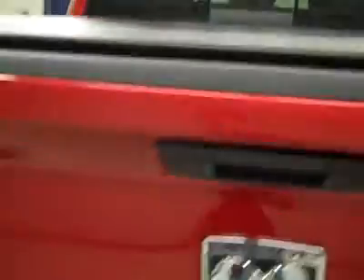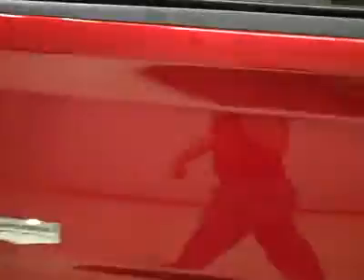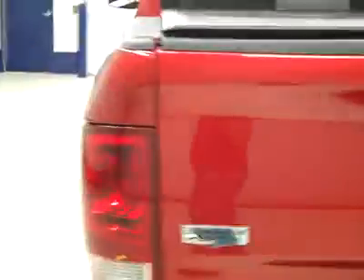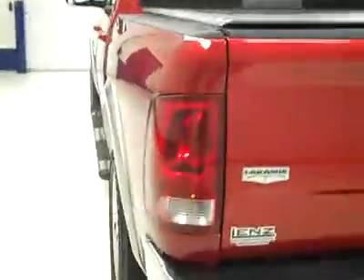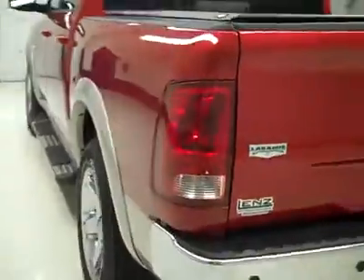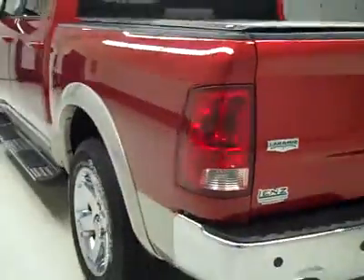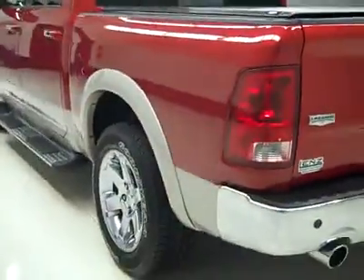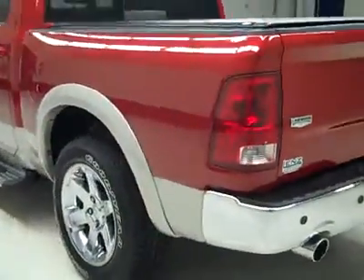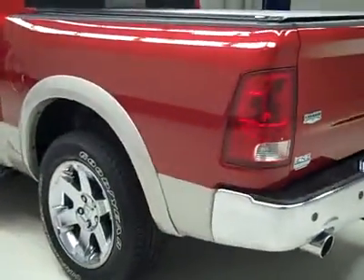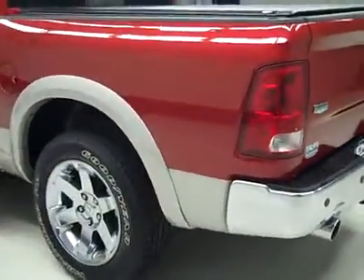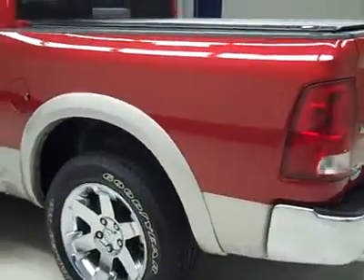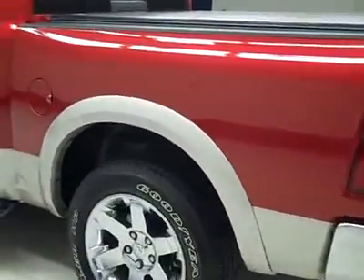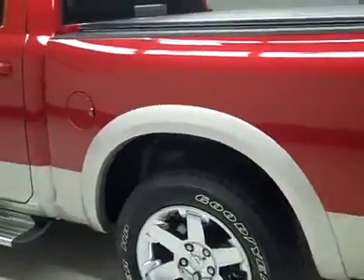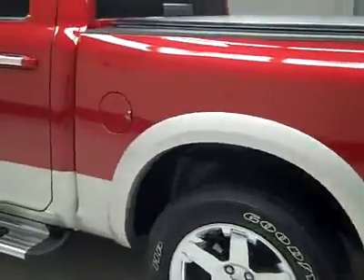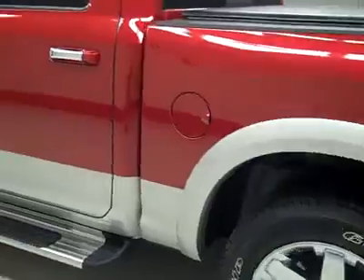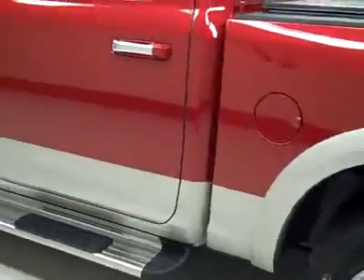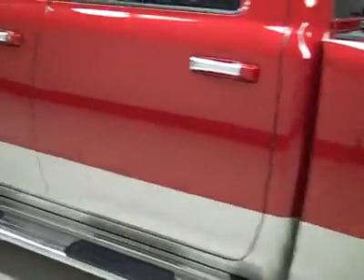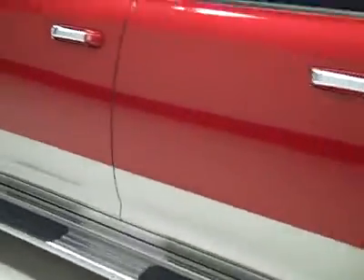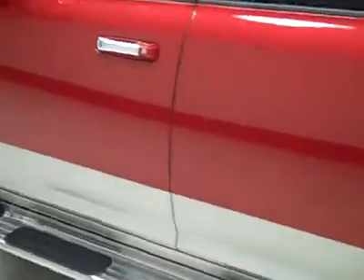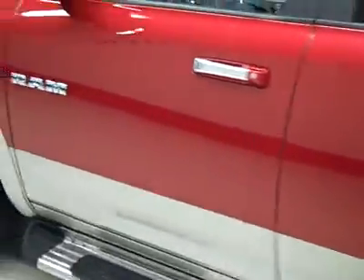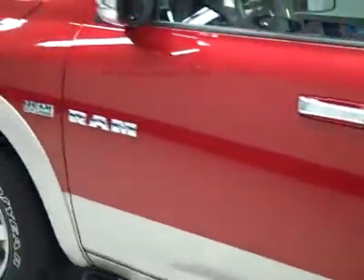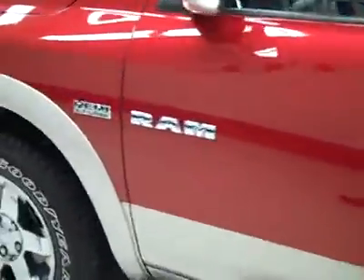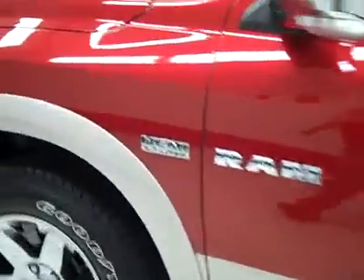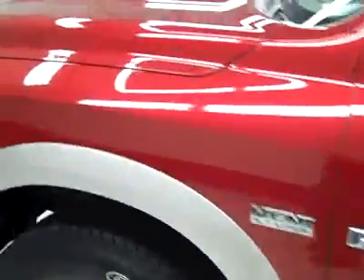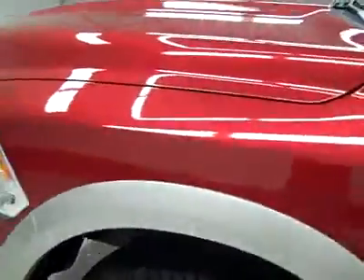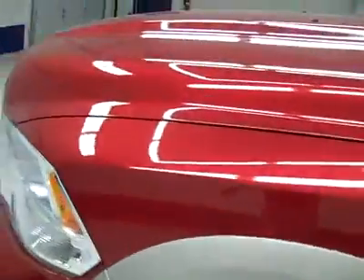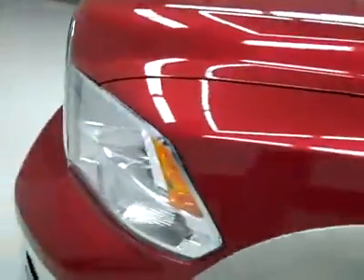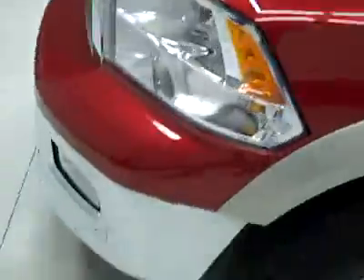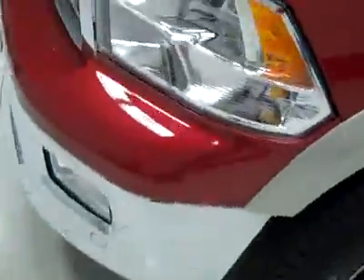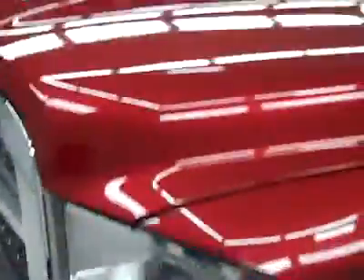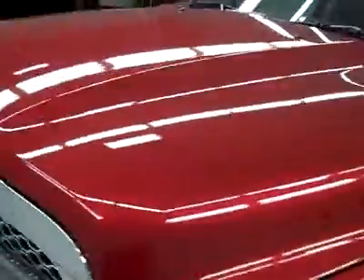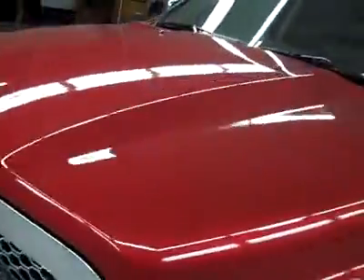It almost looks like the bed's never been used. Down this side, again very clean paint, no dents or dings, no scratches here either. Body's really in great shape. Hood looks great too.